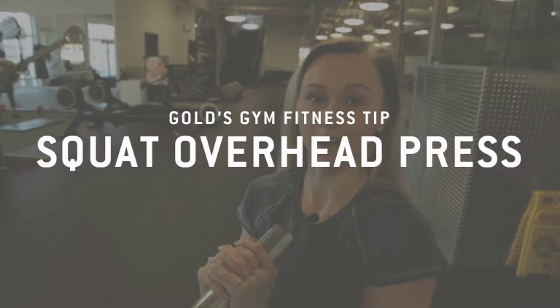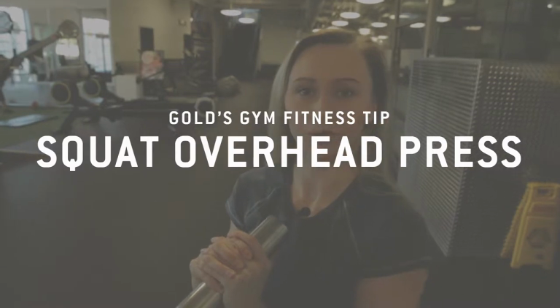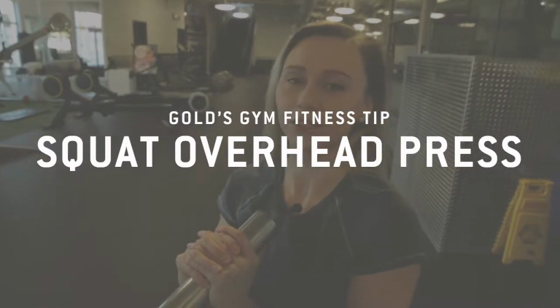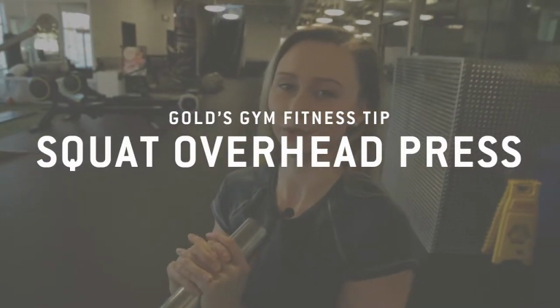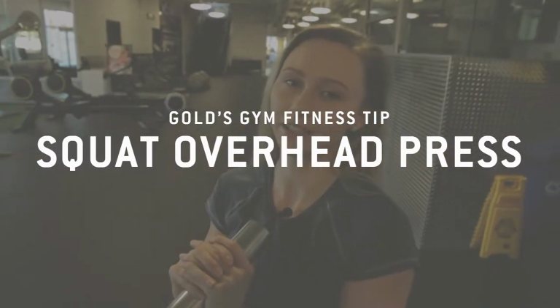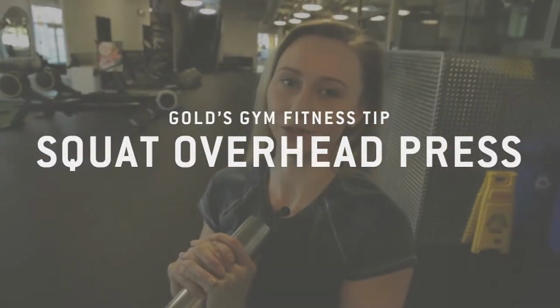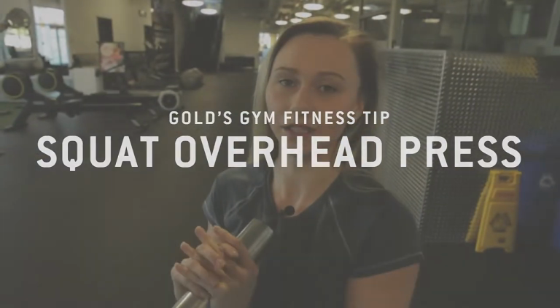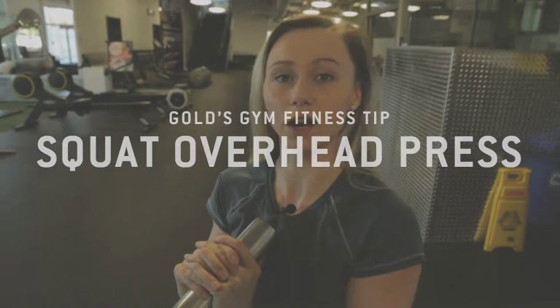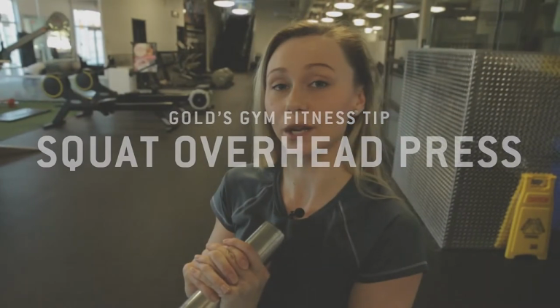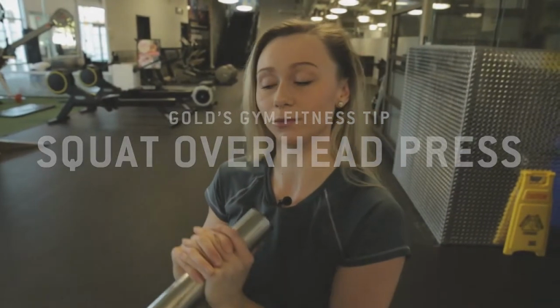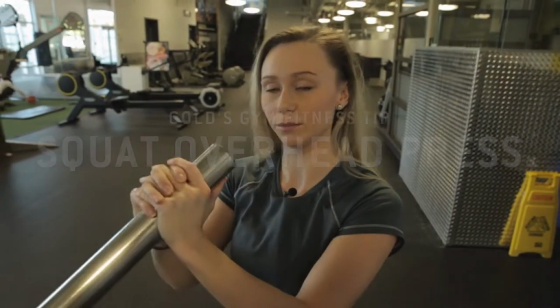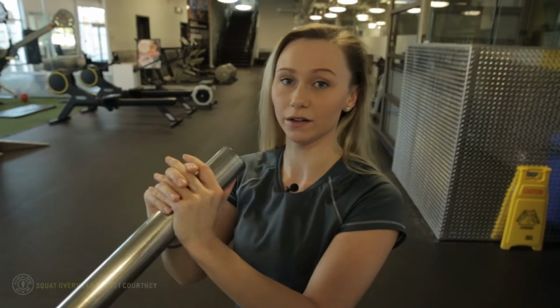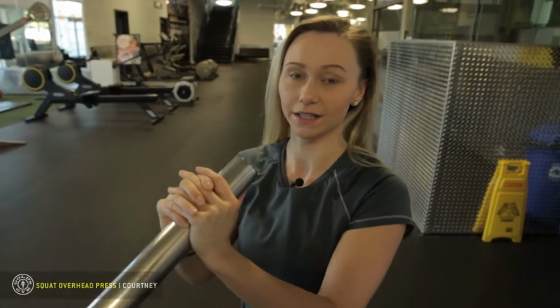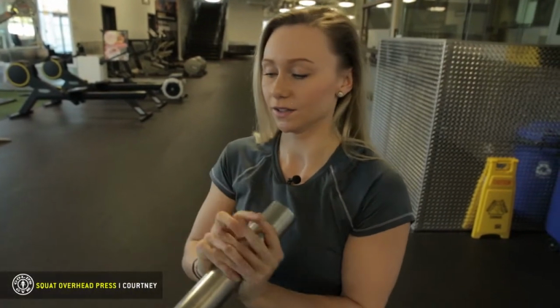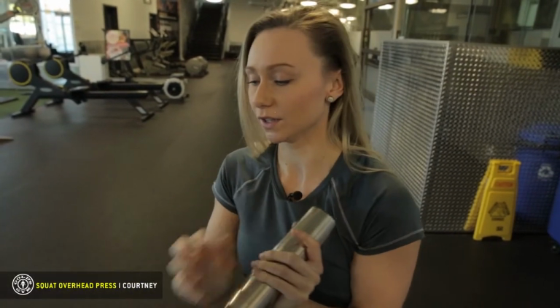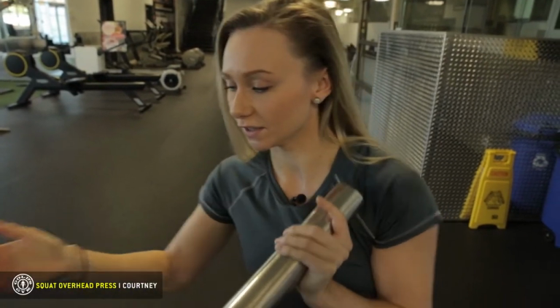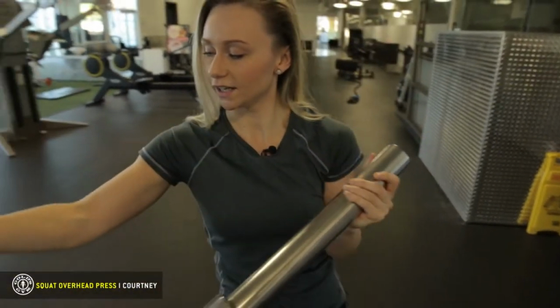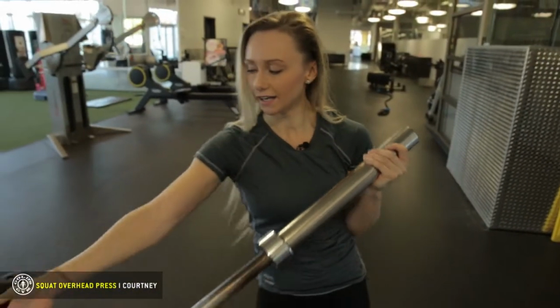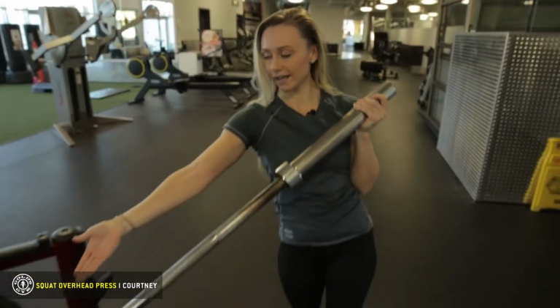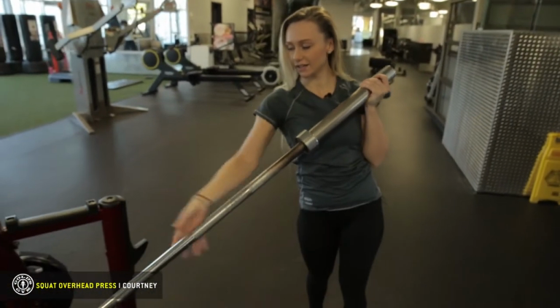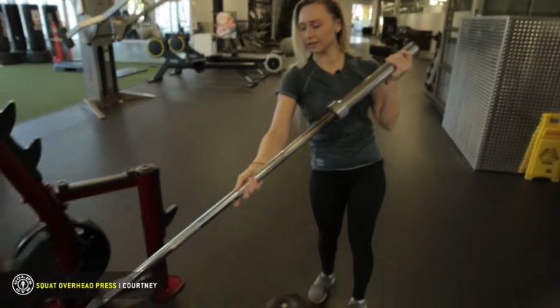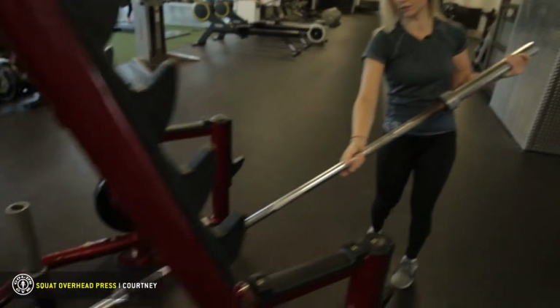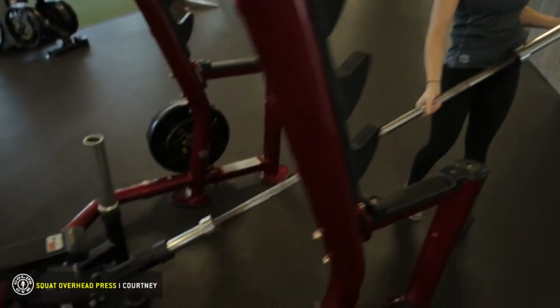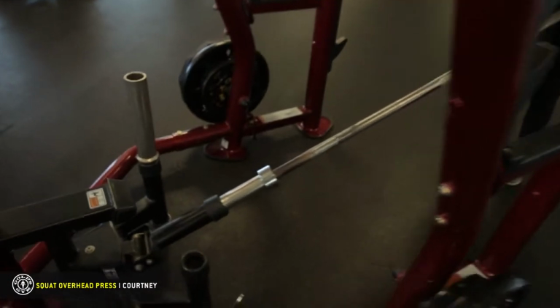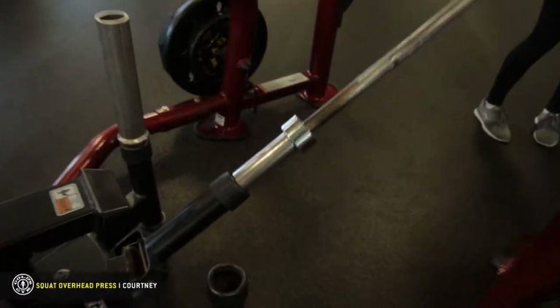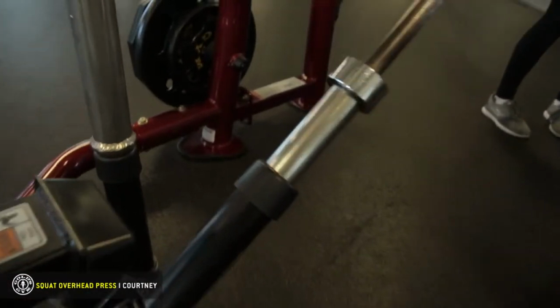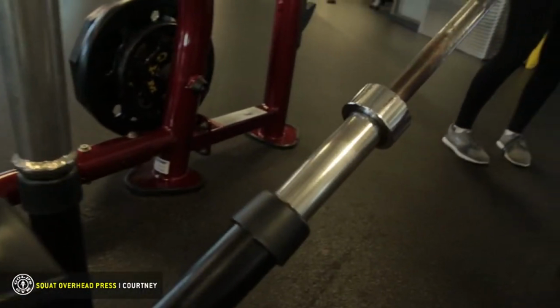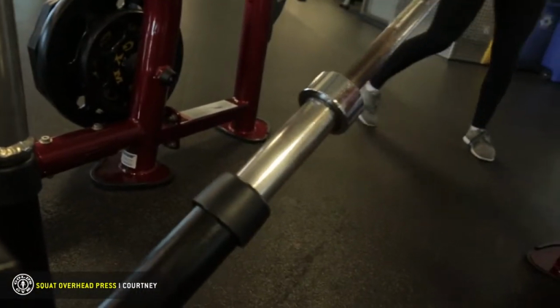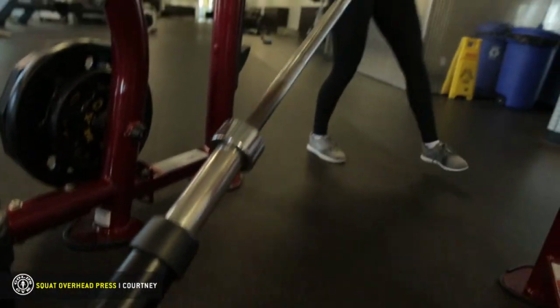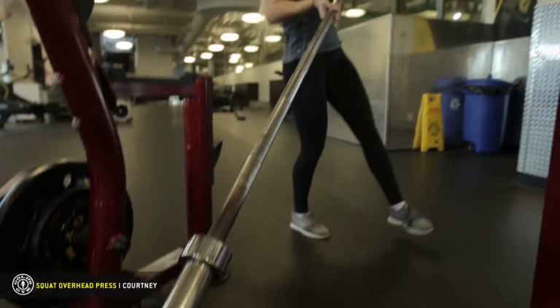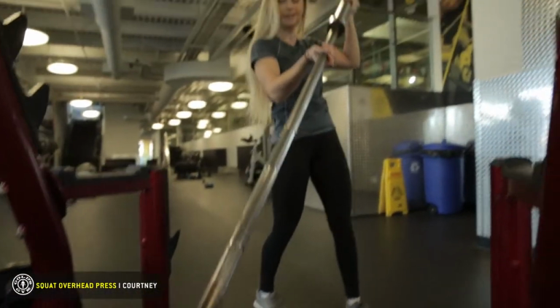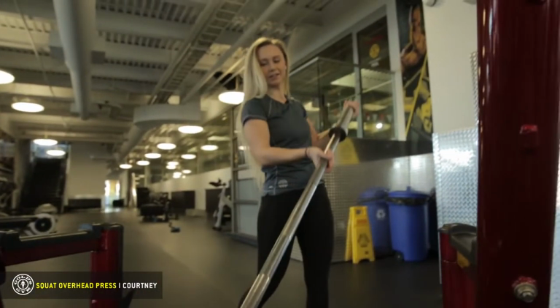Hi, I'm Courtney at Gold's Gym Langley and today we're doing the squat to overhead press with the barbell end. You're going to stick it in the end here and this is really good because it goes up, down, side to side, 360 degrees.